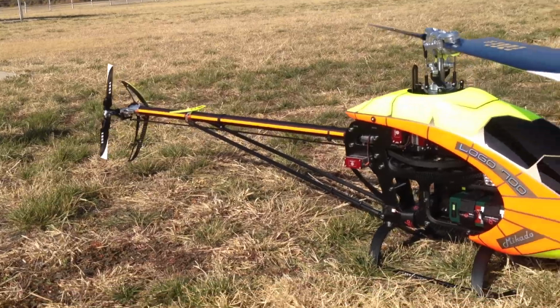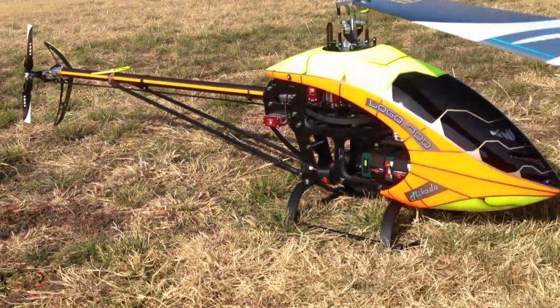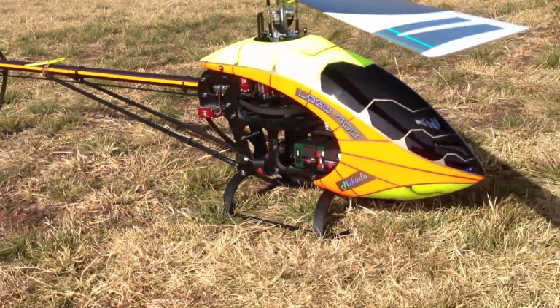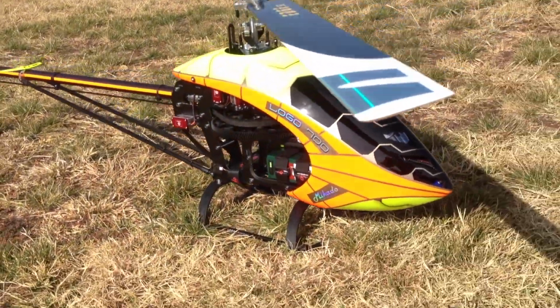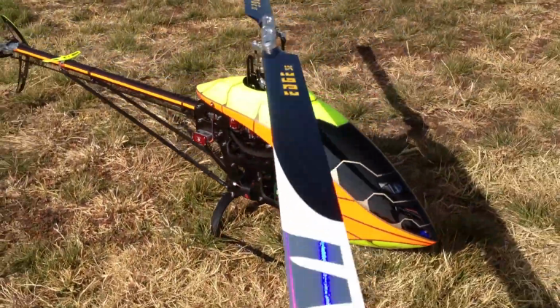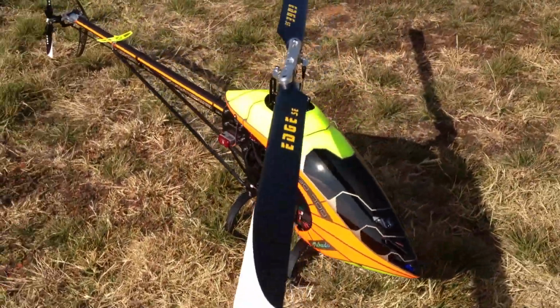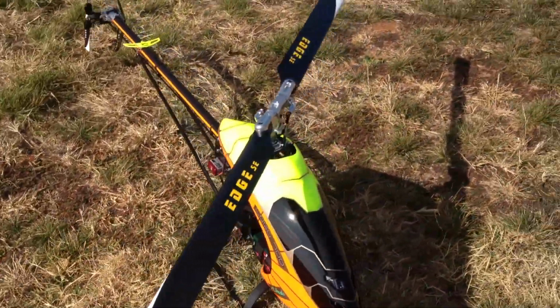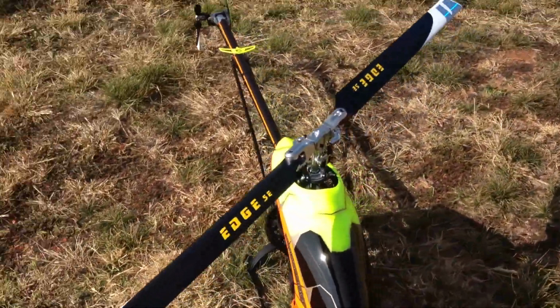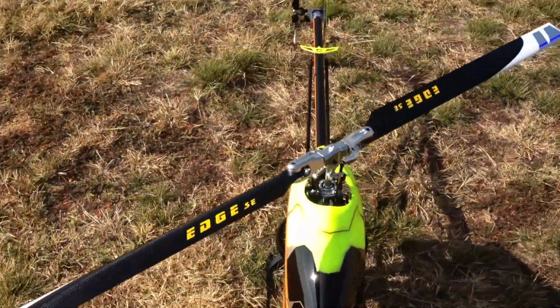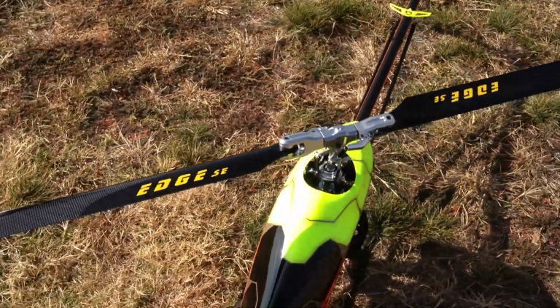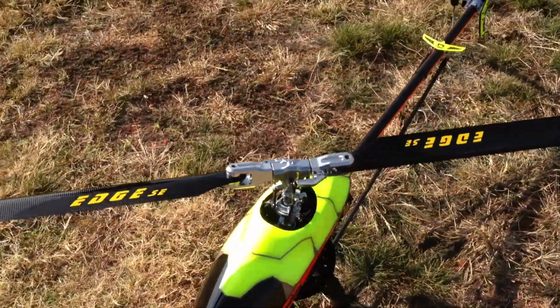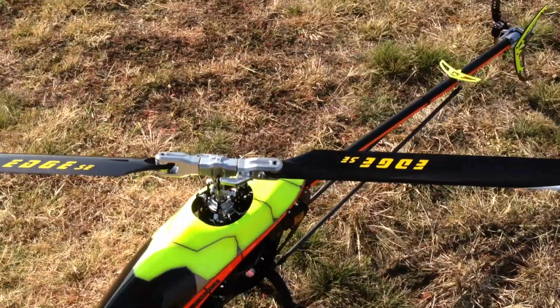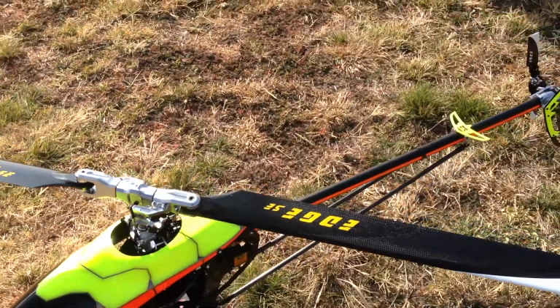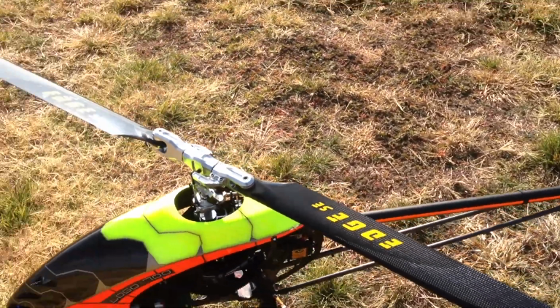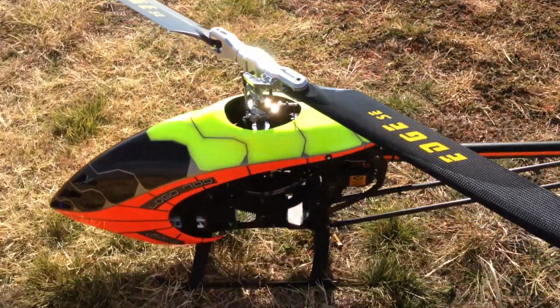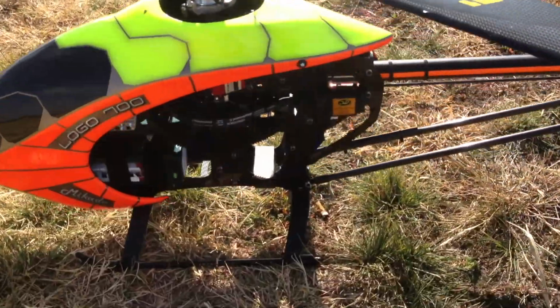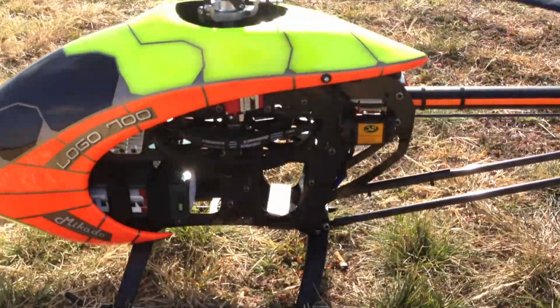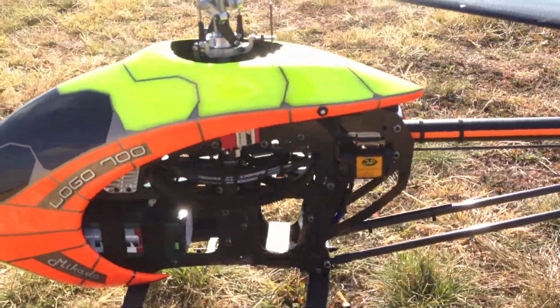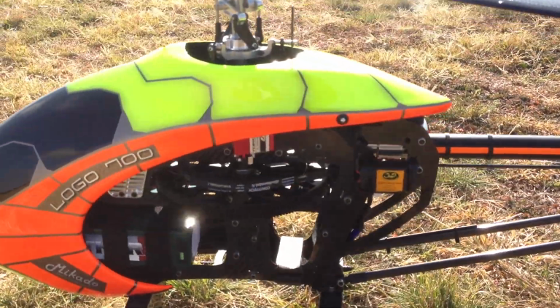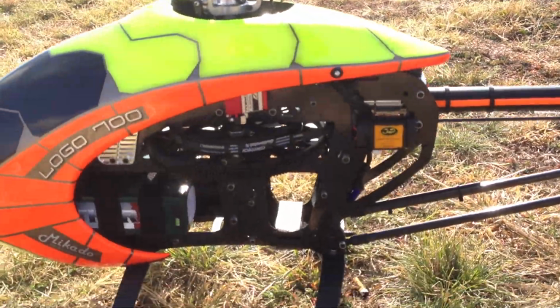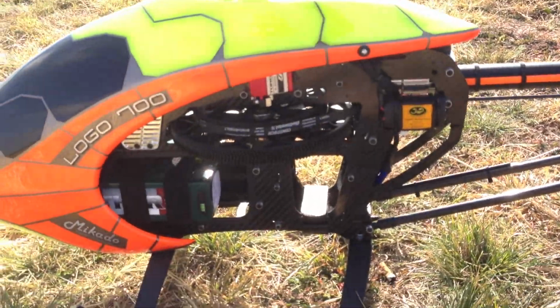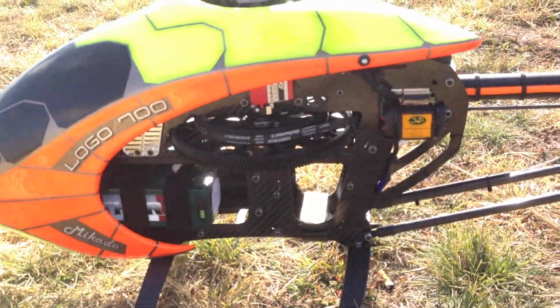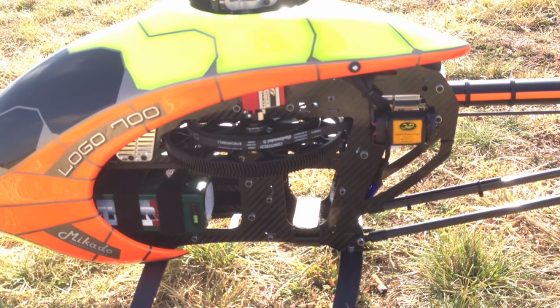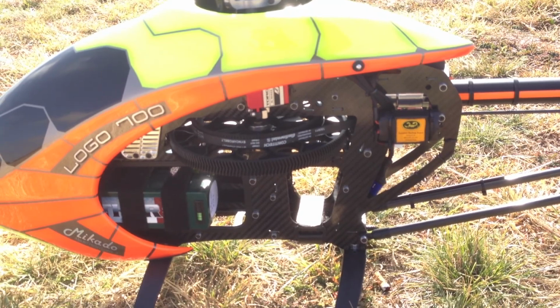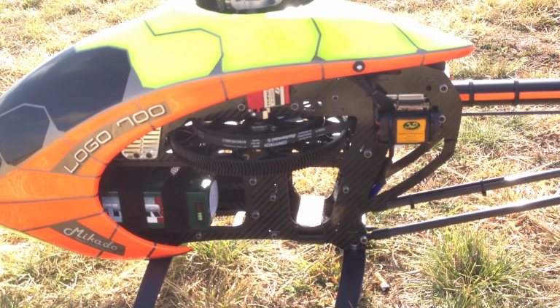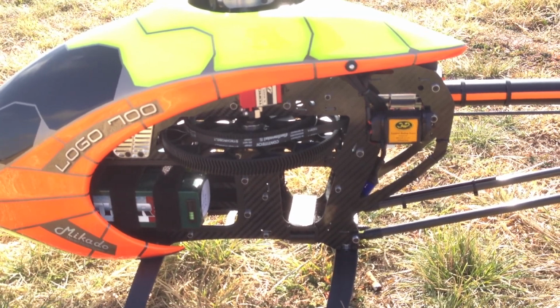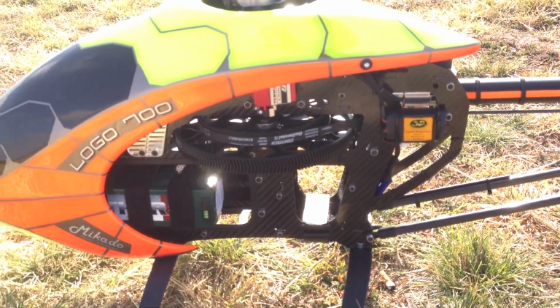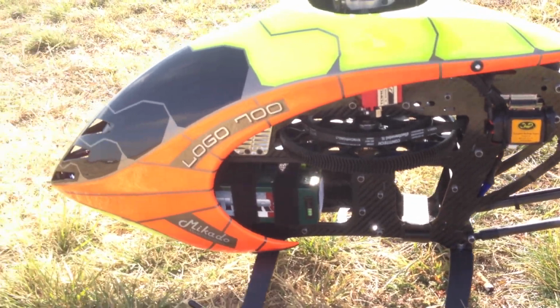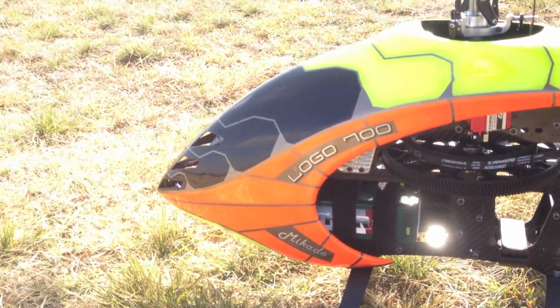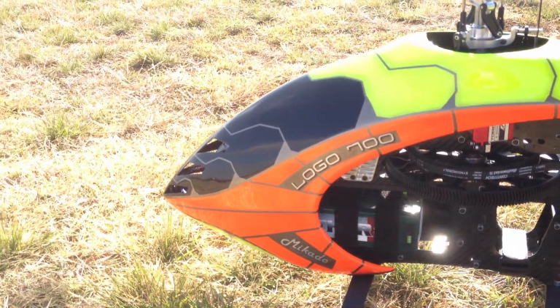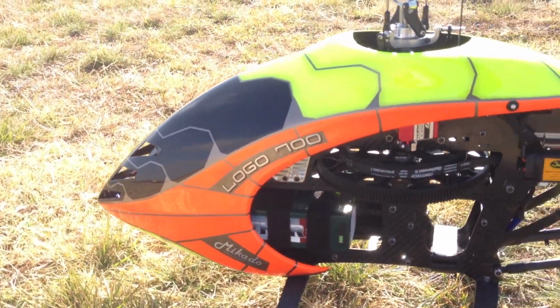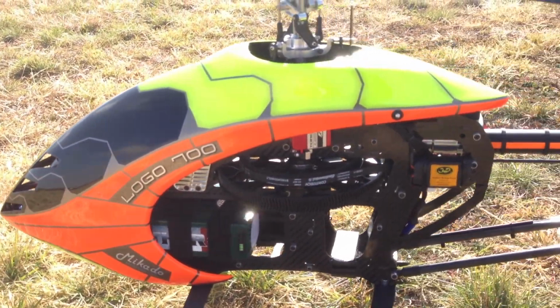Mikado Logo 700. It's got the 713 MC blades on it. I'm going to put the 753 MCs and try it out and see how she works.